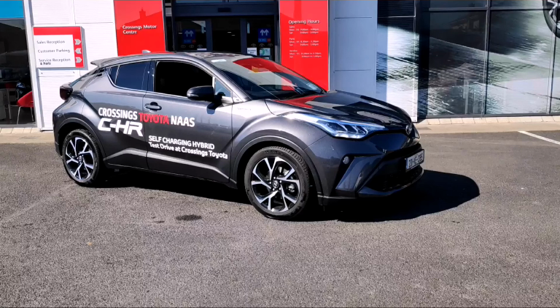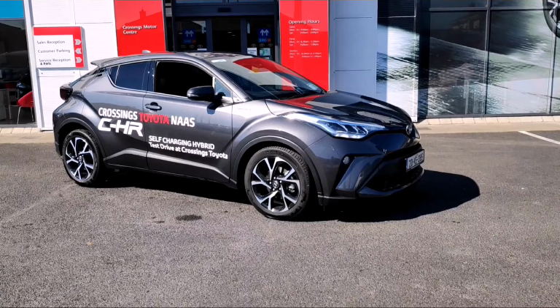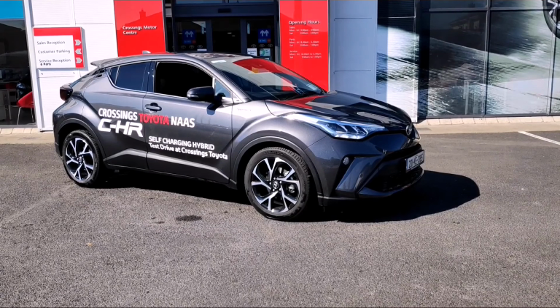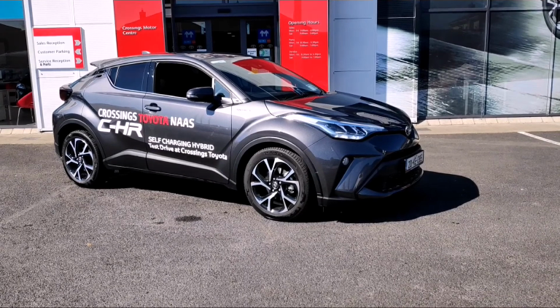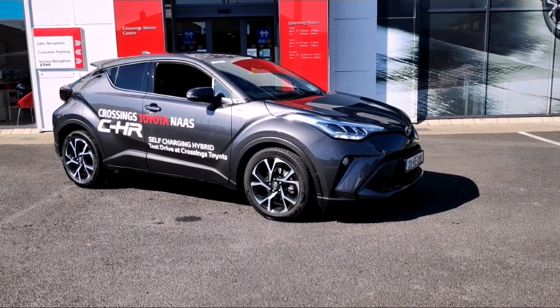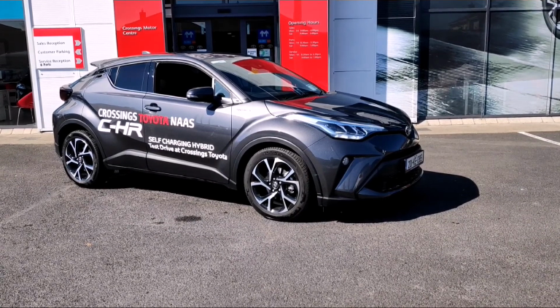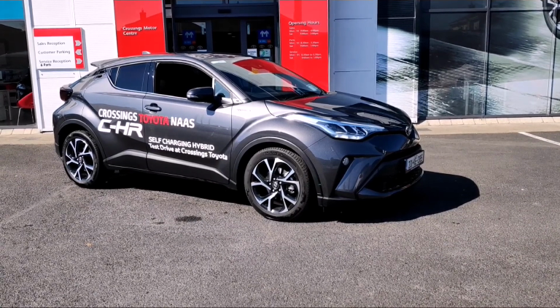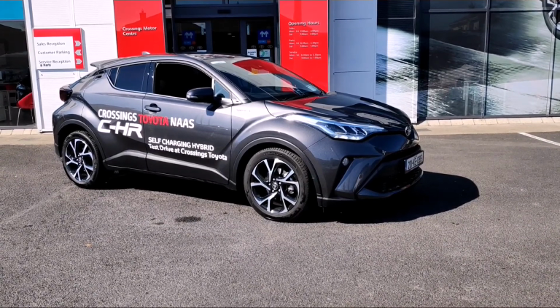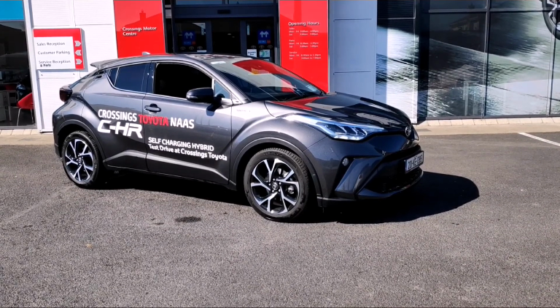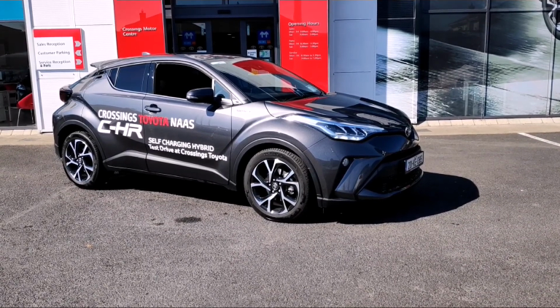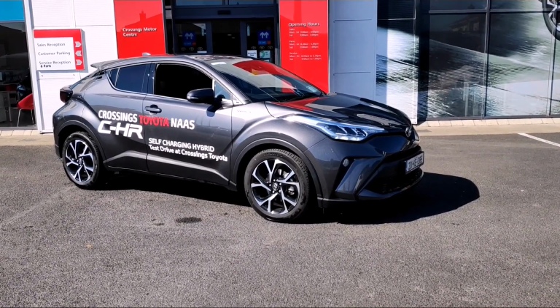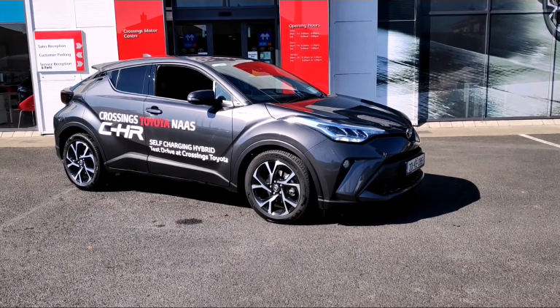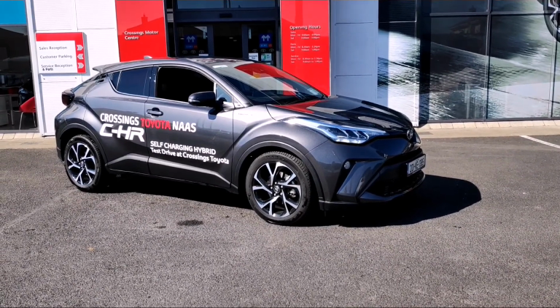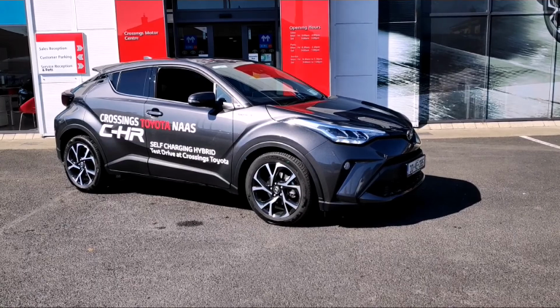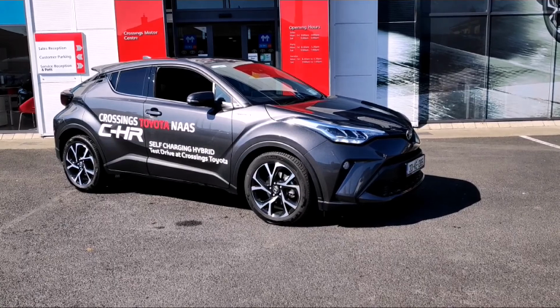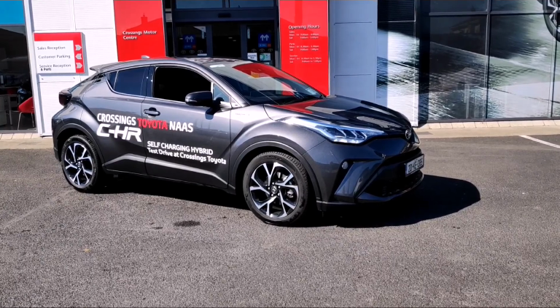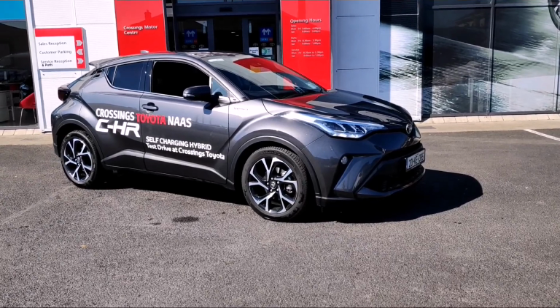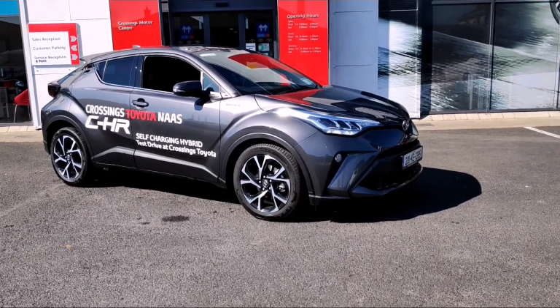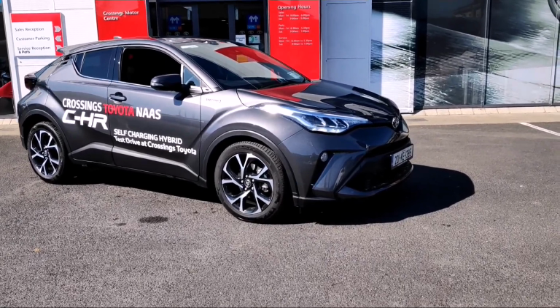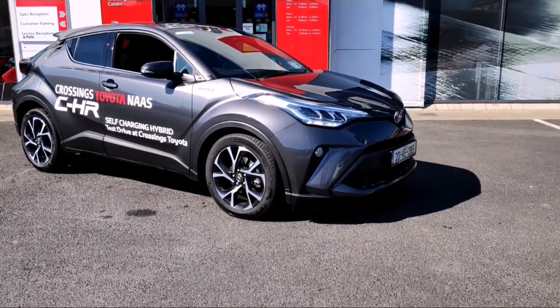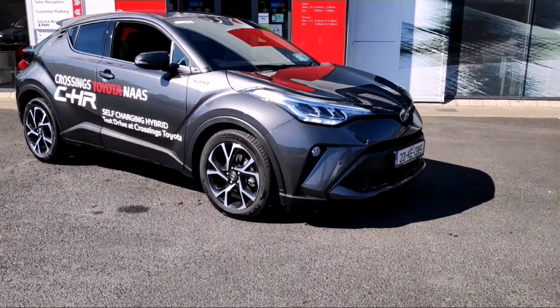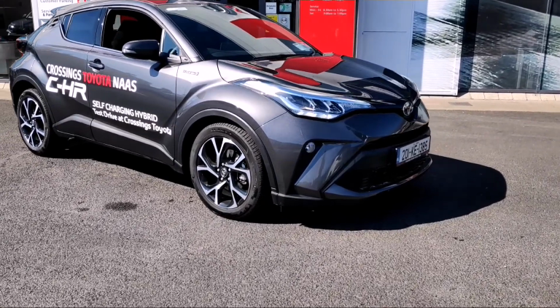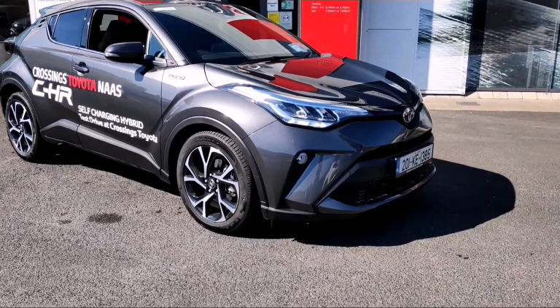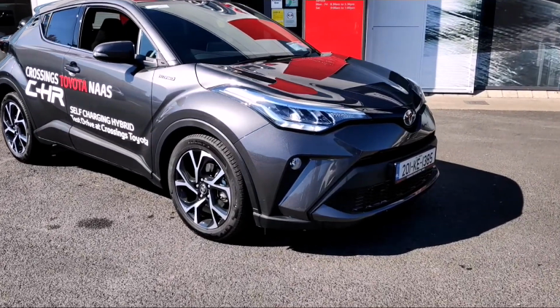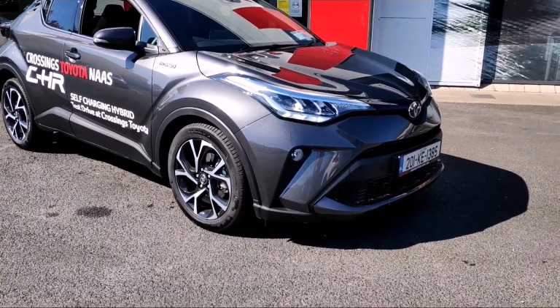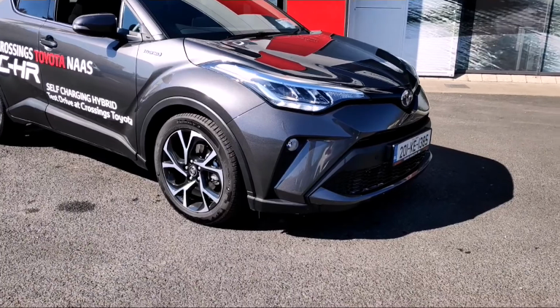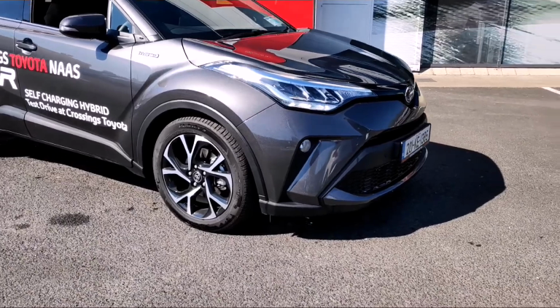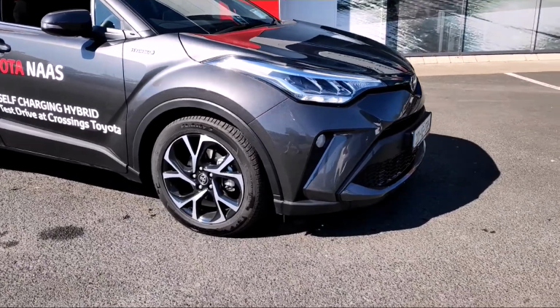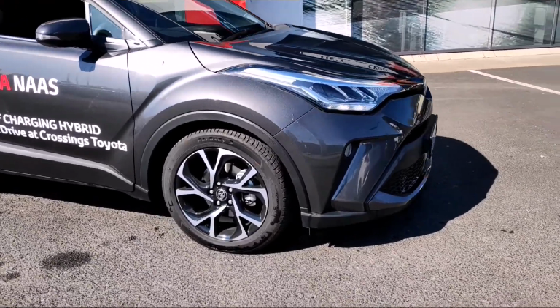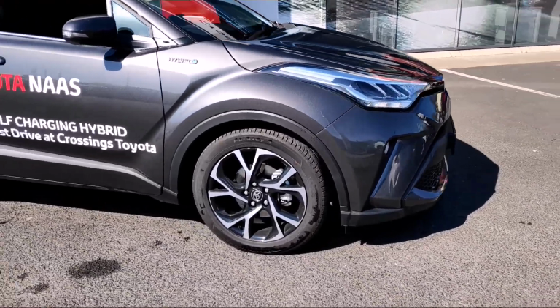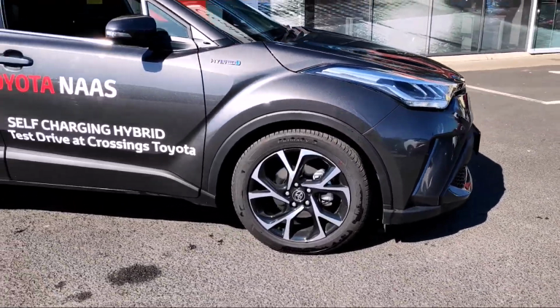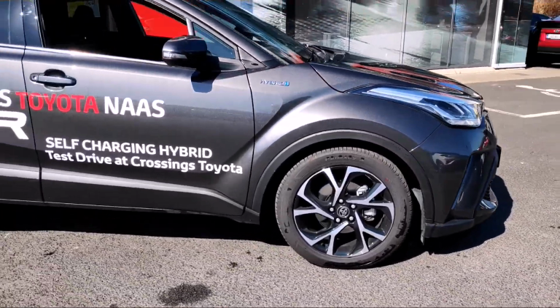Hi, Sinead here from Crossings. We've got our 201 Demo CH-R Hybrid Sport. This is the new 2020 design. As you can see, it's got front fog lights and machine-faced alloy wheels.